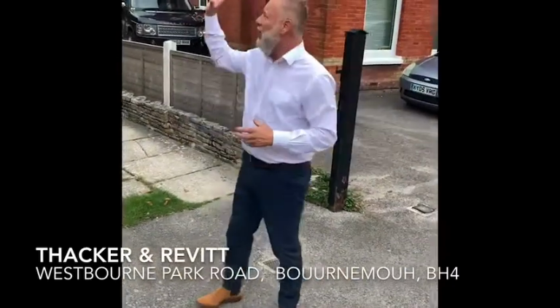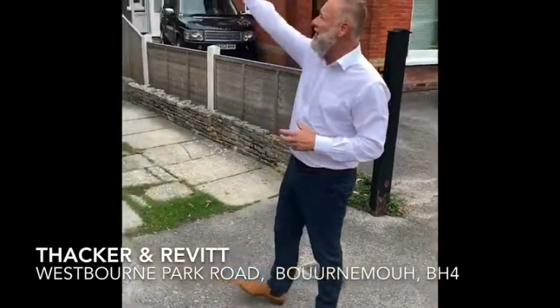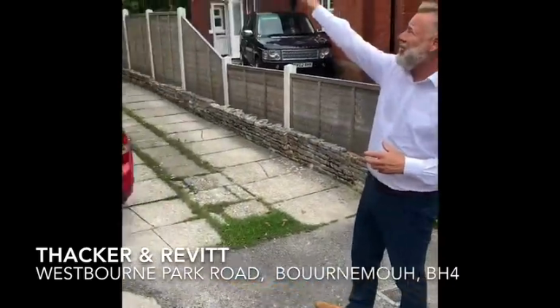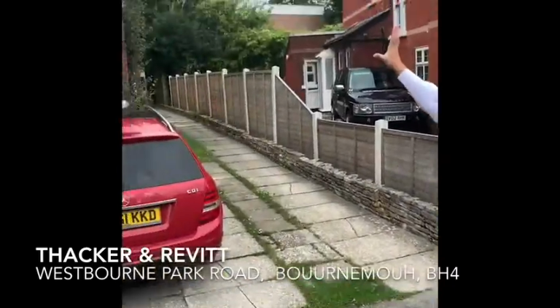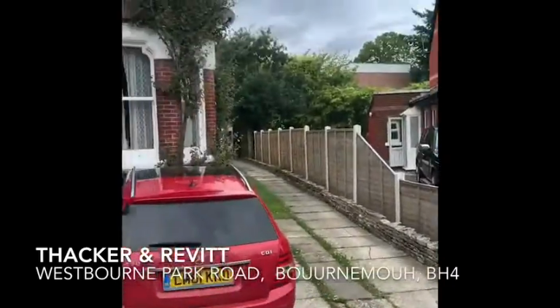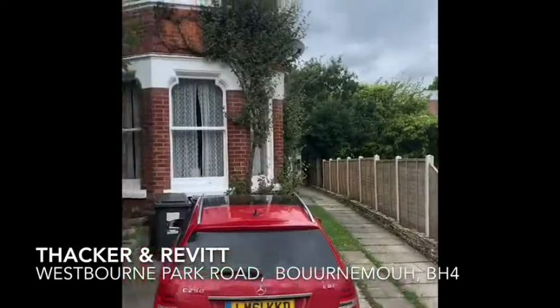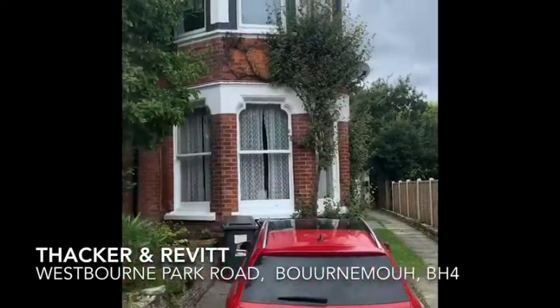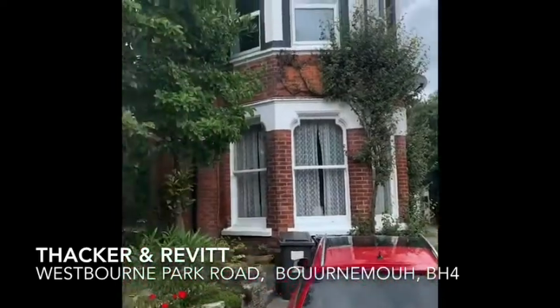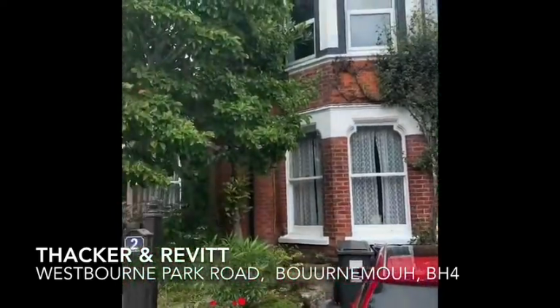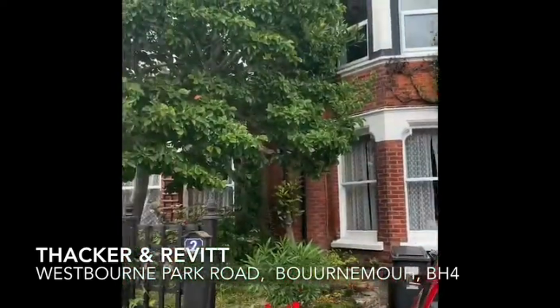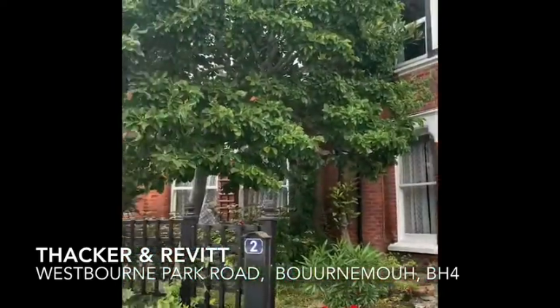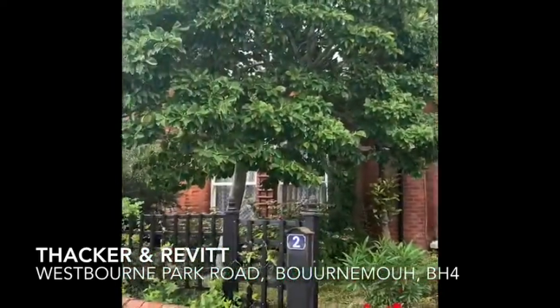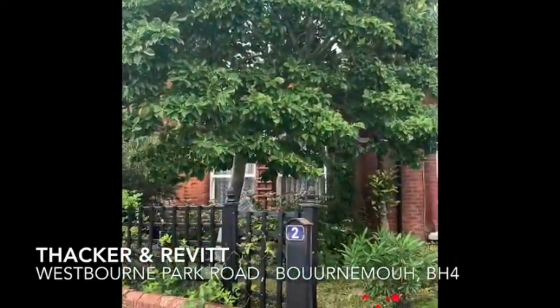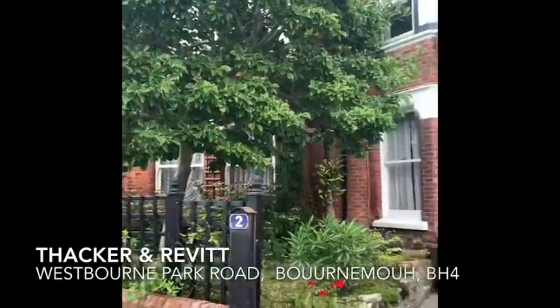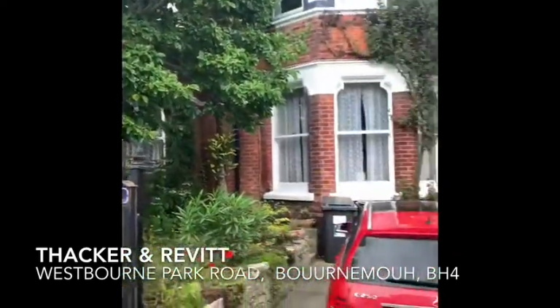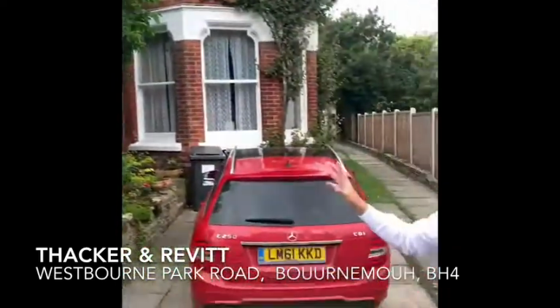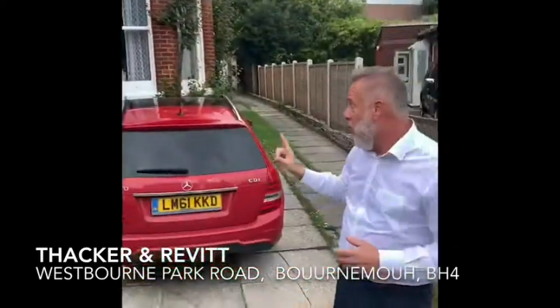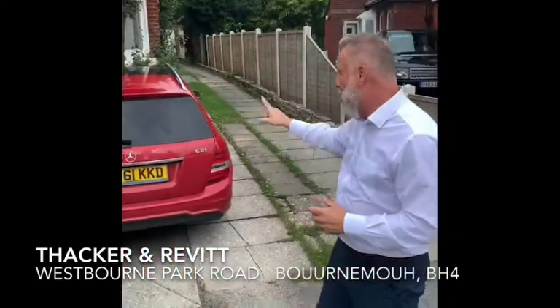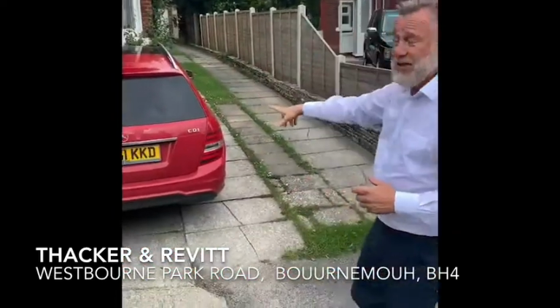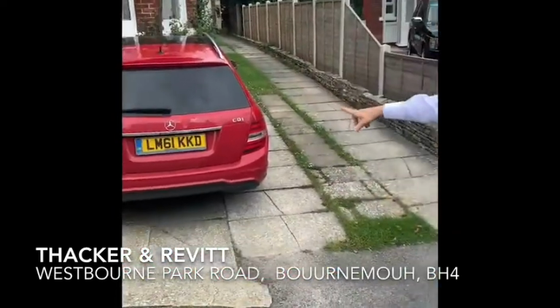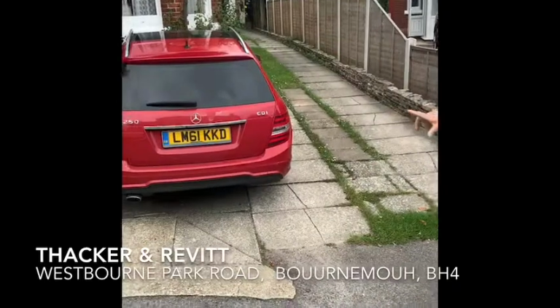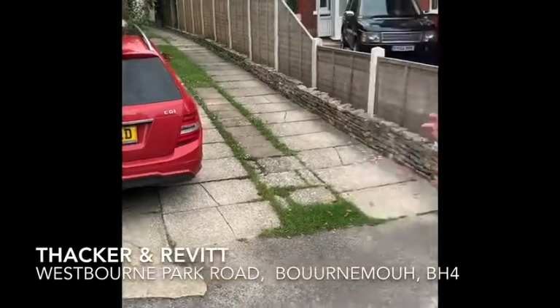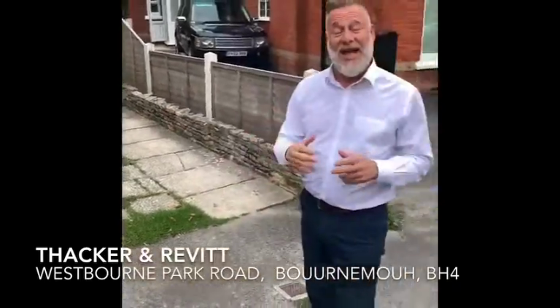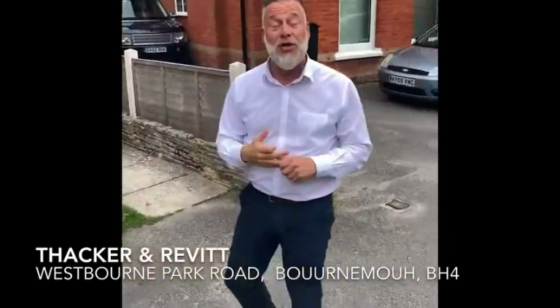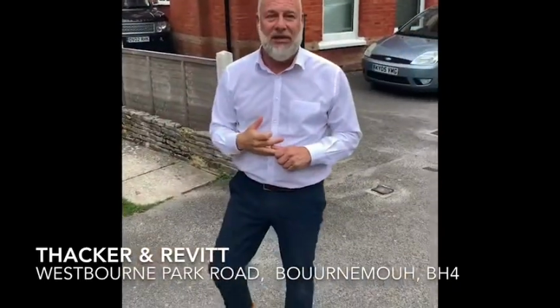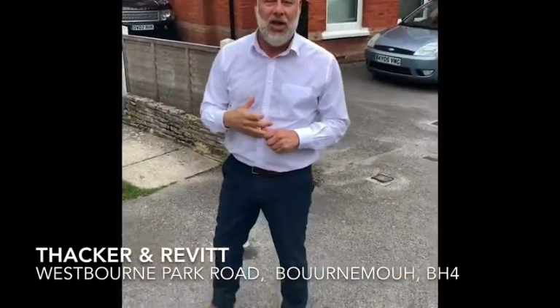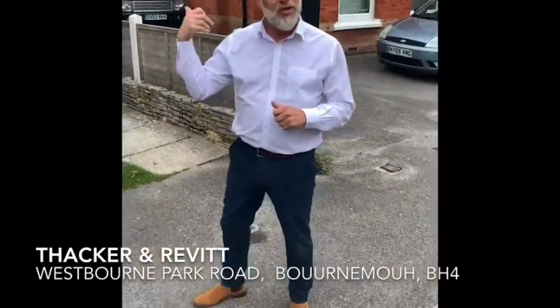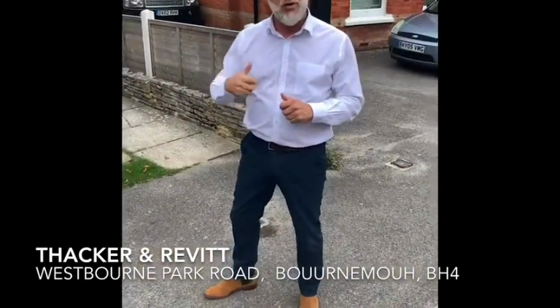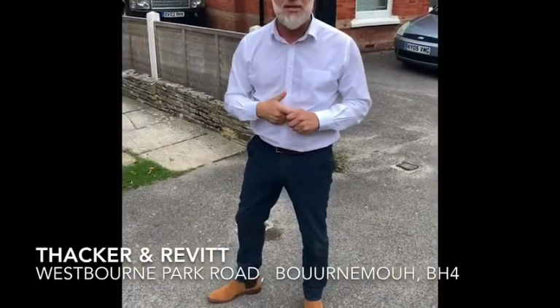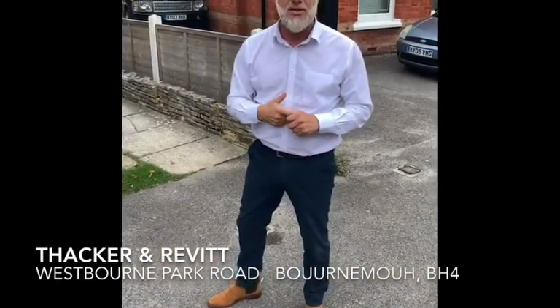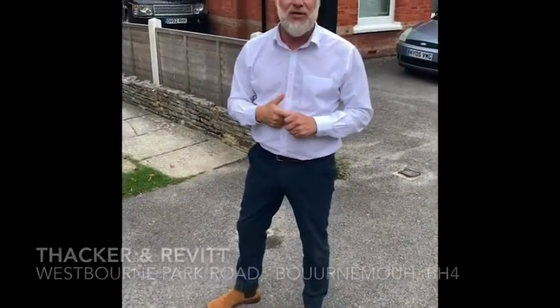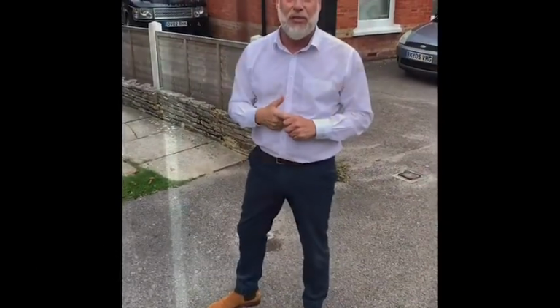We have a two bedroom, first floor converted apartment. It's a long-term let available. Parking space as well, which is great, and you're close to the beach. We're going to do a tour inside so you can have a look at the property.